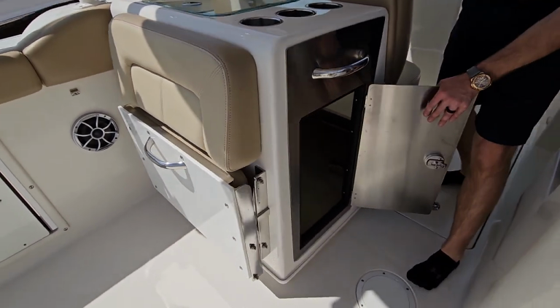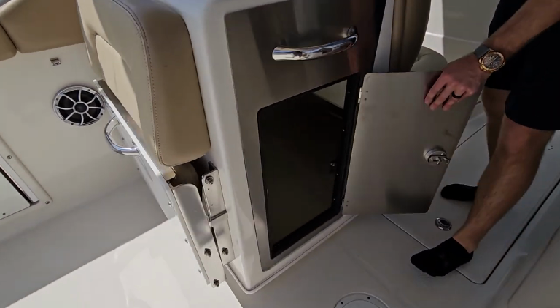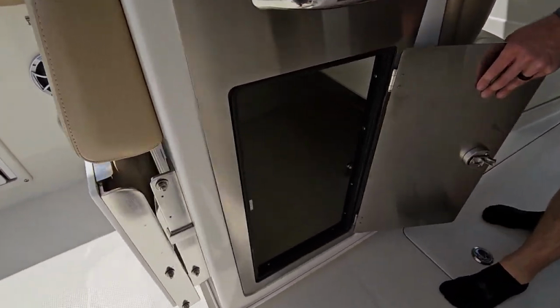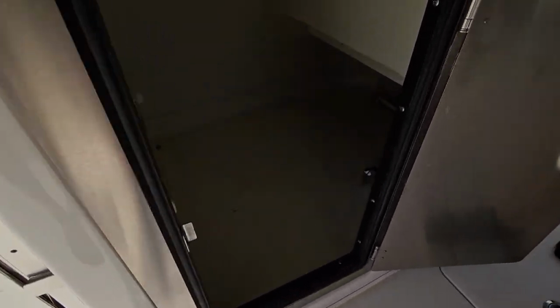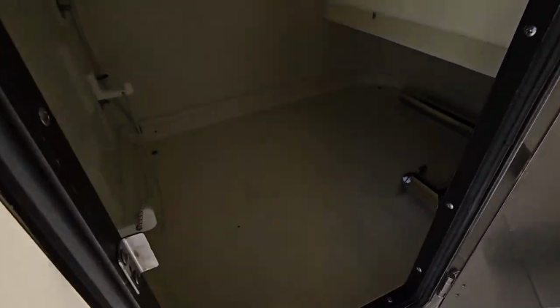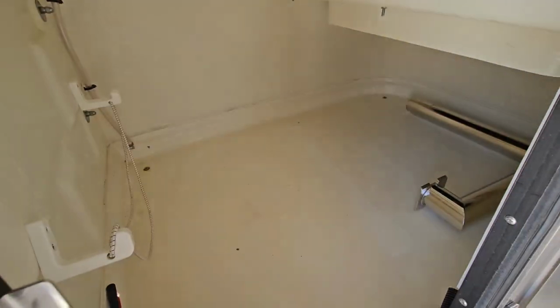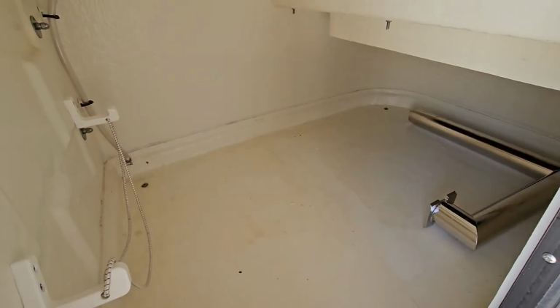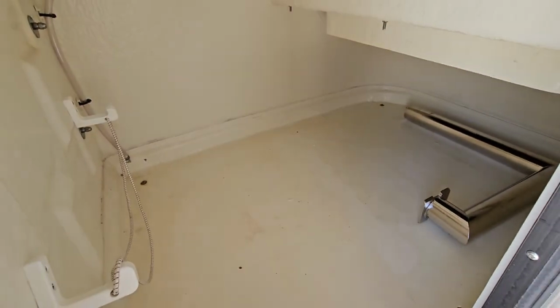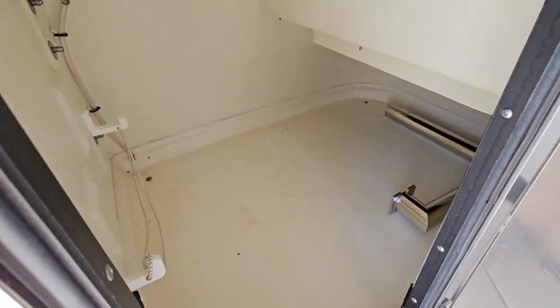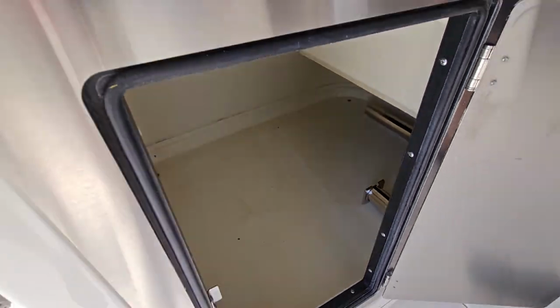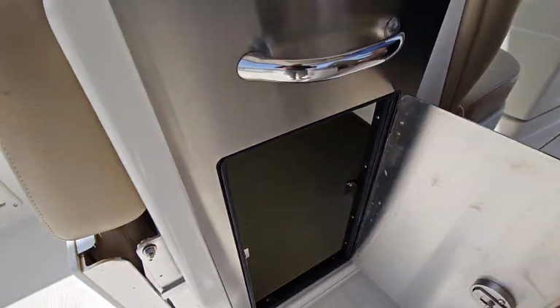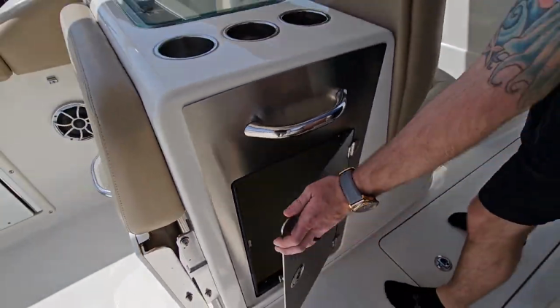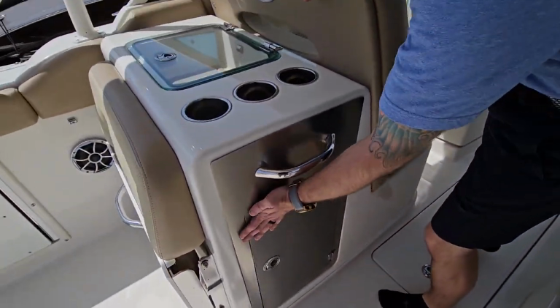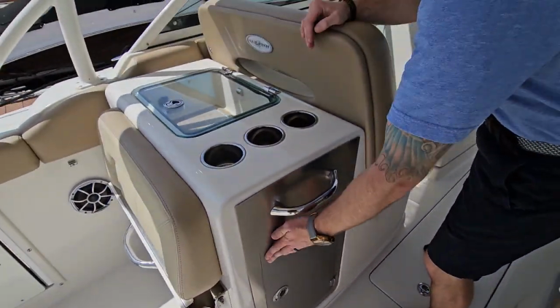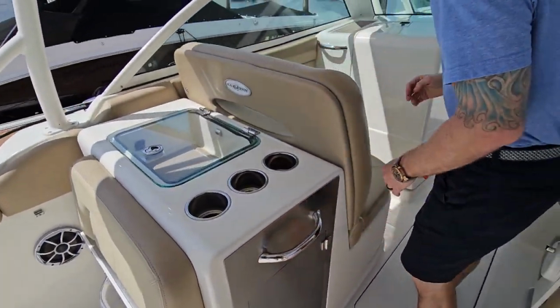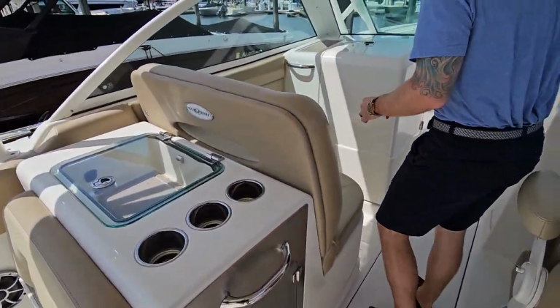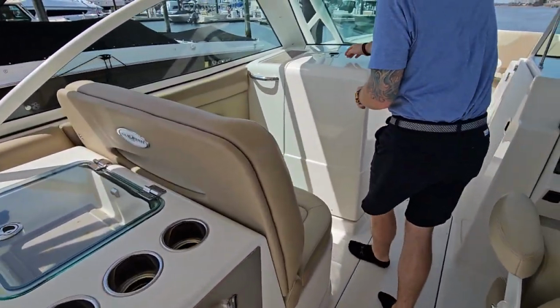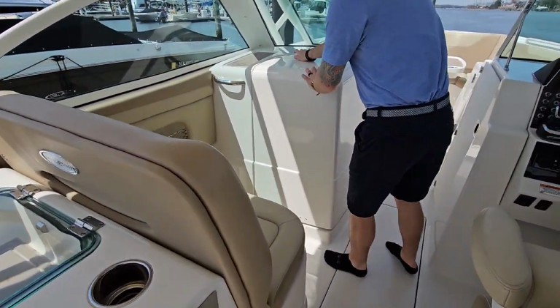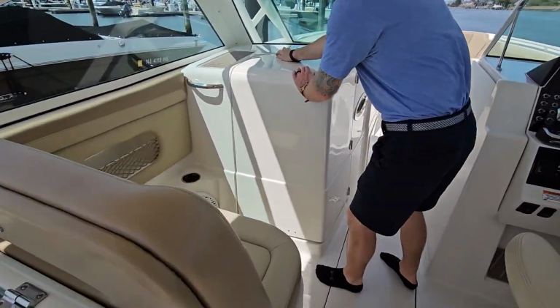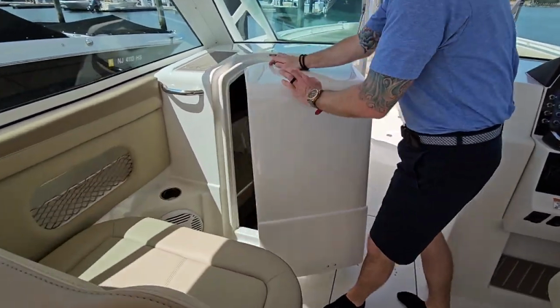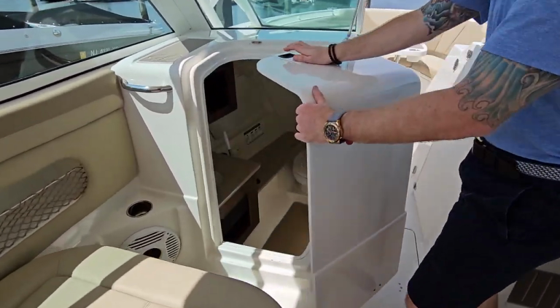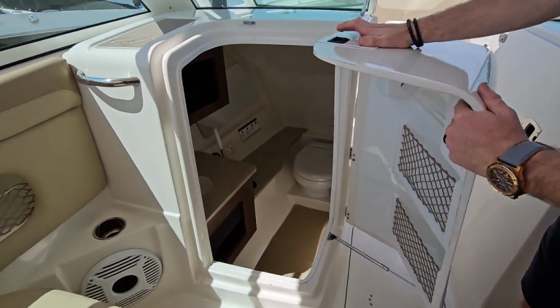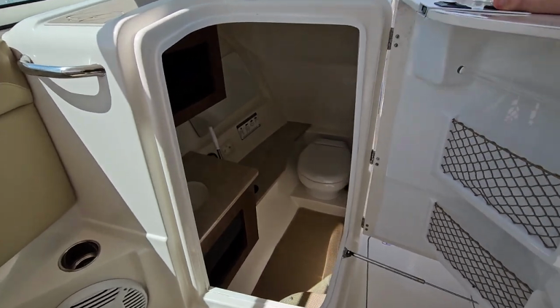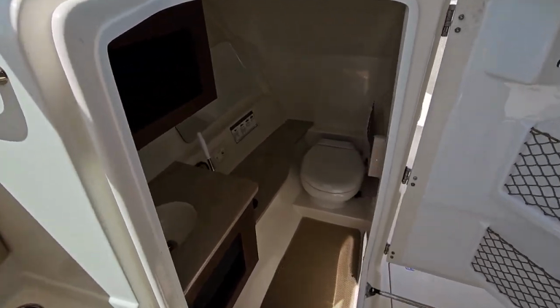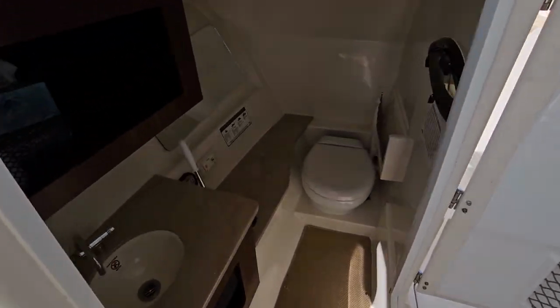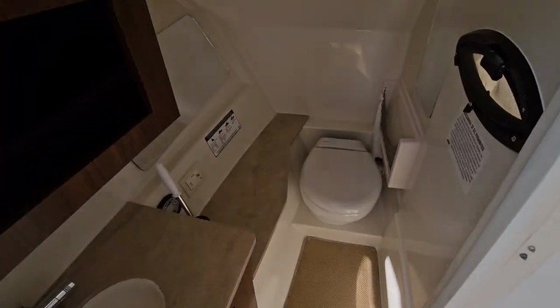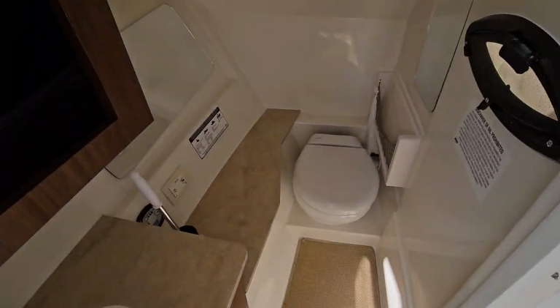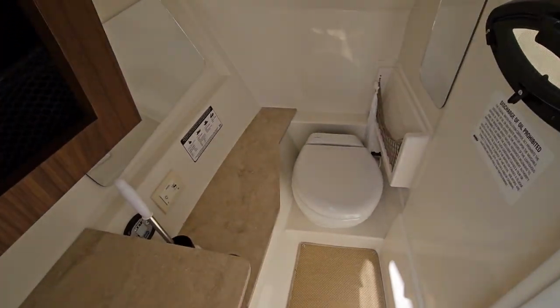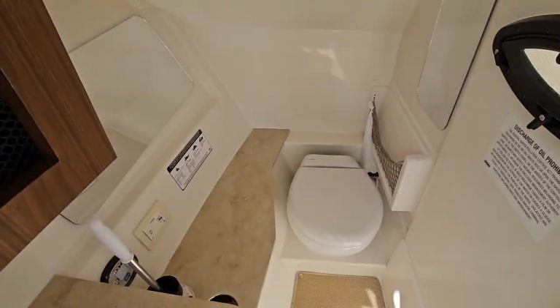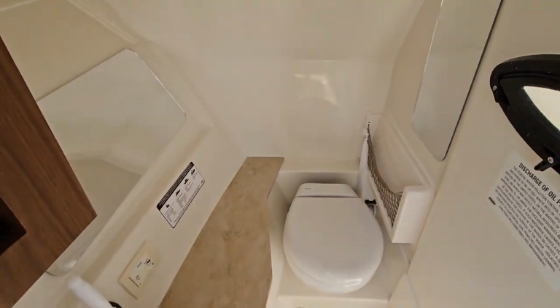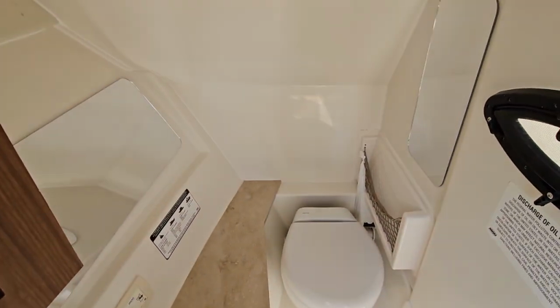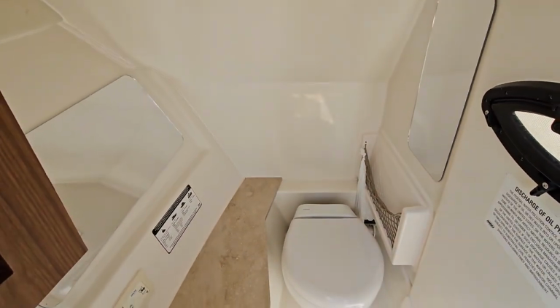Just more storage over here. The 325 dual console has a ton of storage. On the port side, we have our head compartment — a very deep step-down head. You have plenty of room.